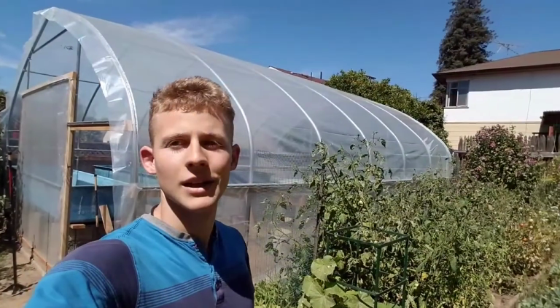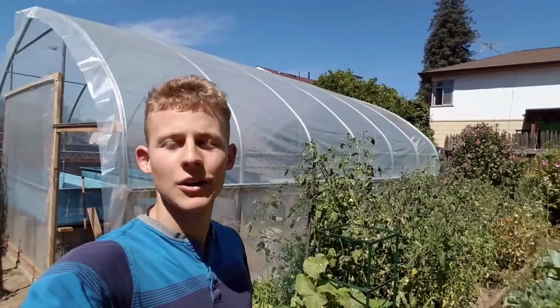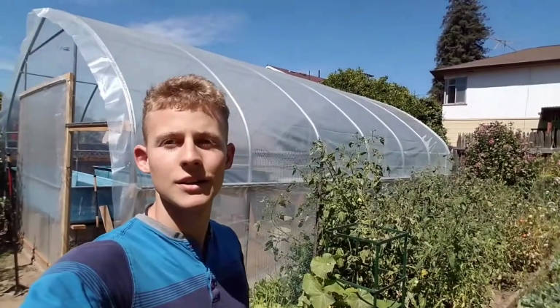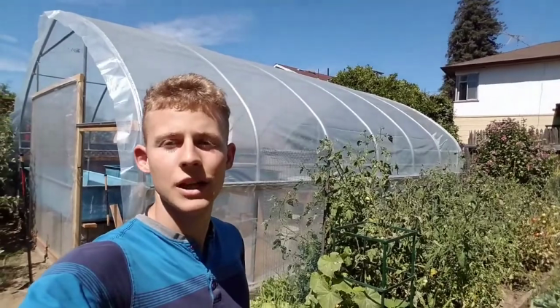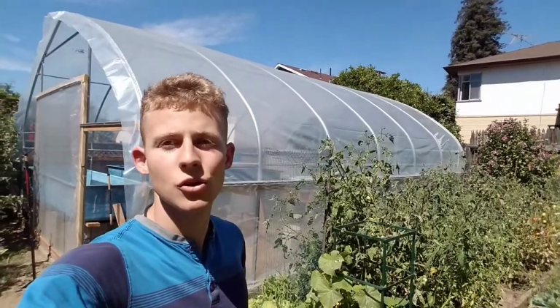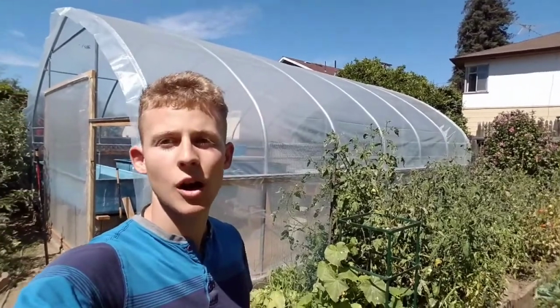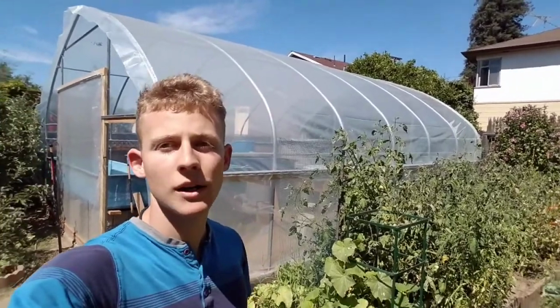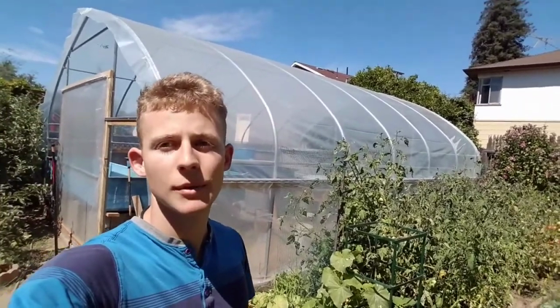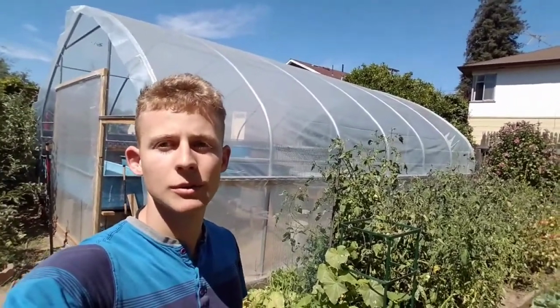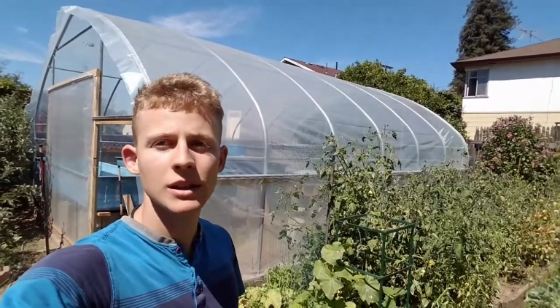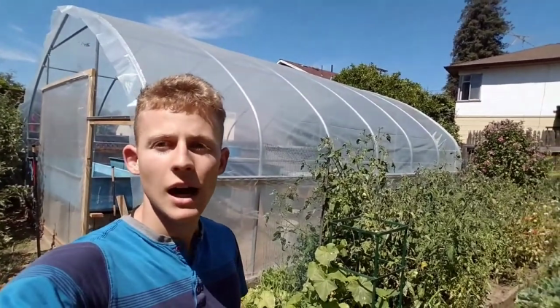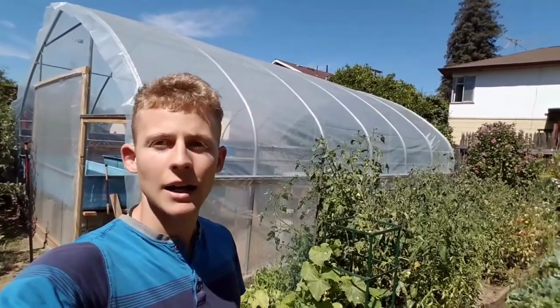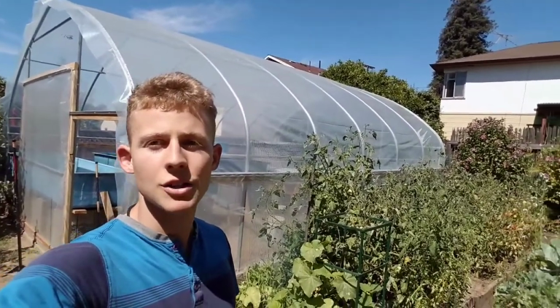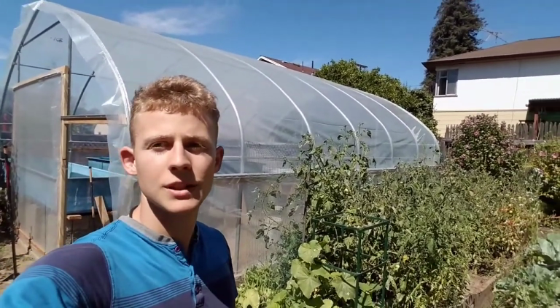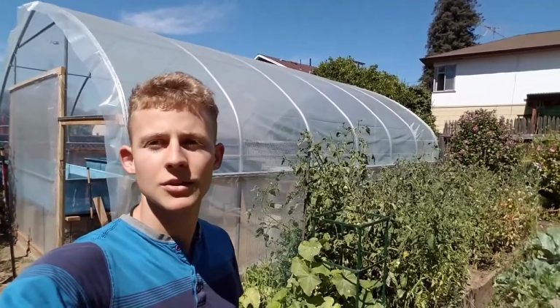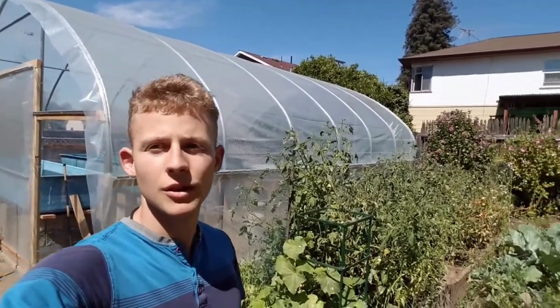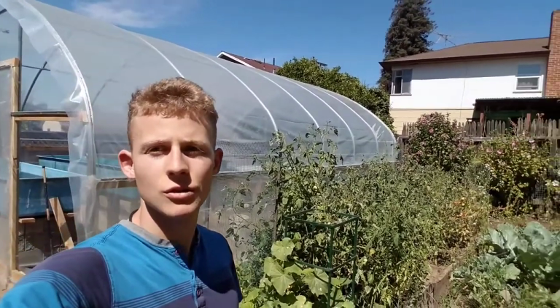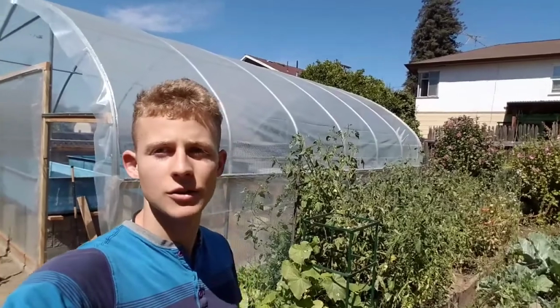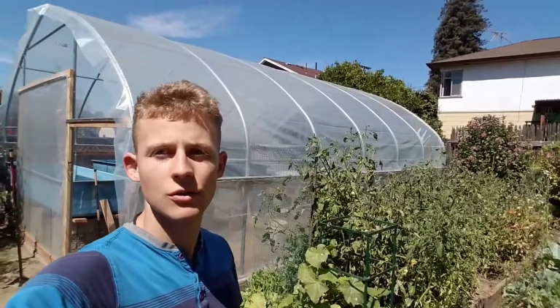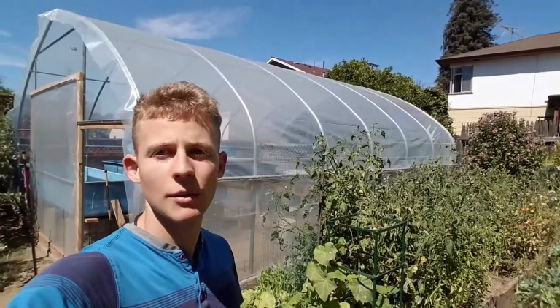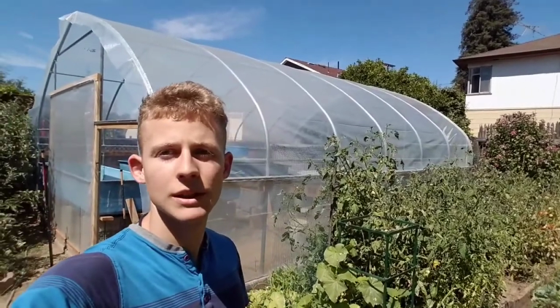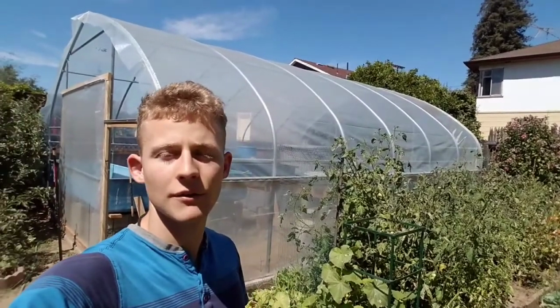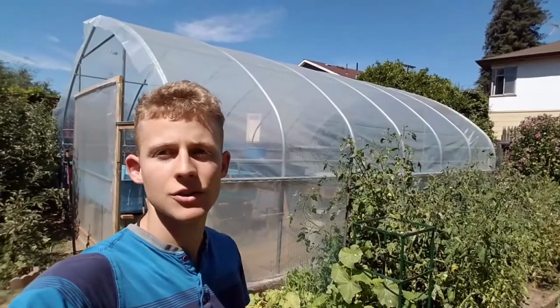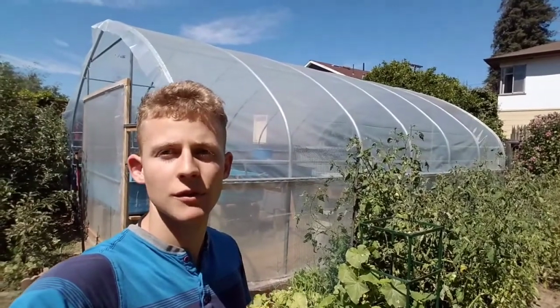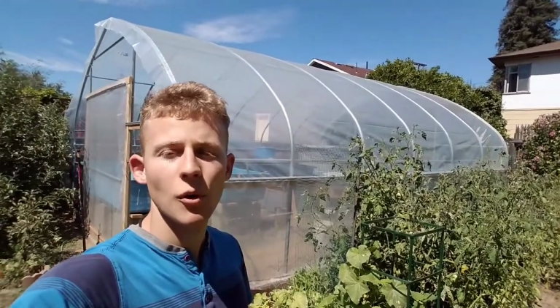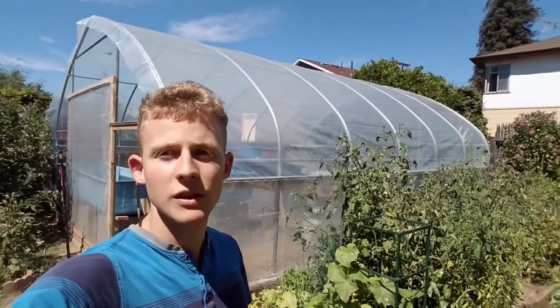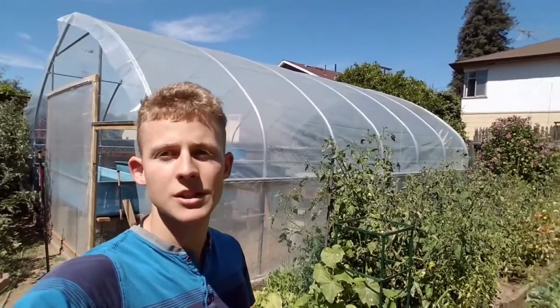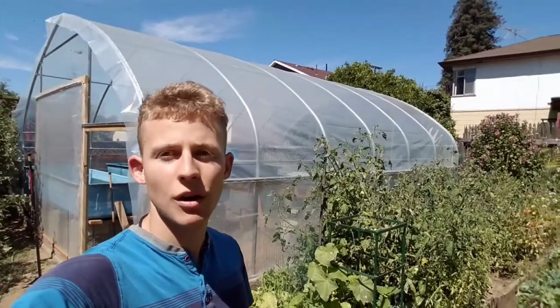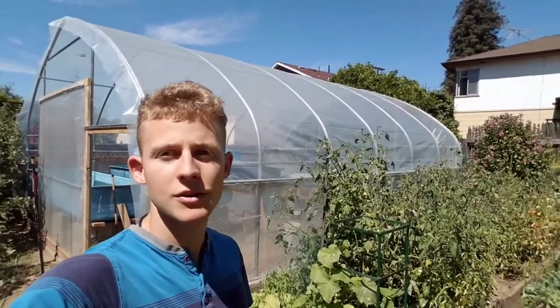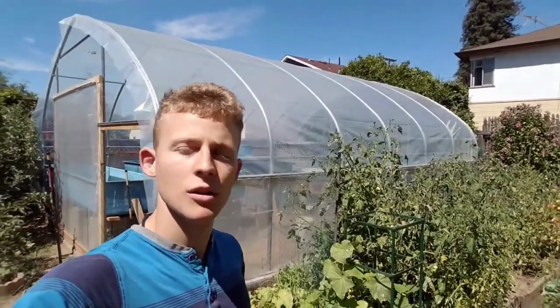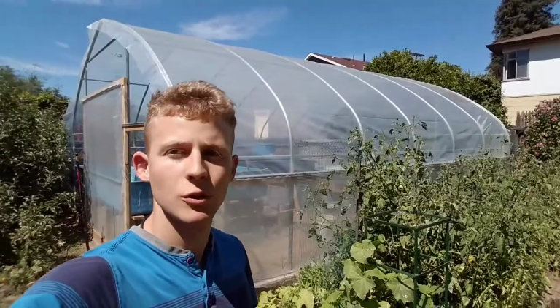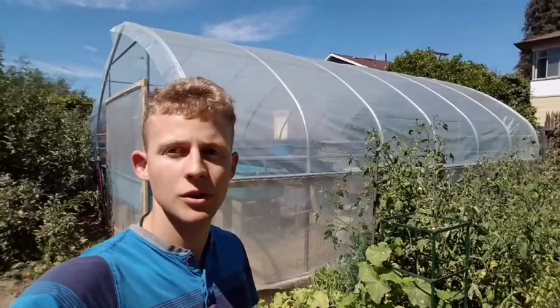Hello, Gareth here, and today I'll be showing you the aquaponics system I'm currently building. I just decided to start a YouTube channel to show what I'm building. I don't have the actual setup of most of it, but it's still in the process, so let me show you what I'm building.